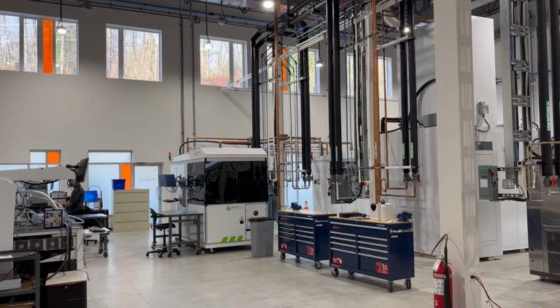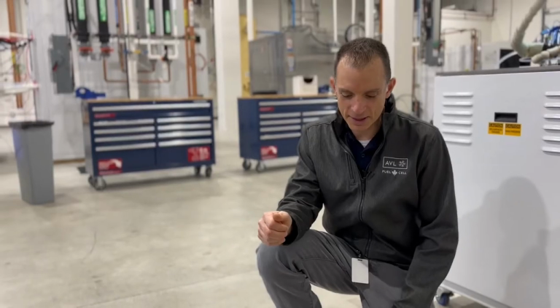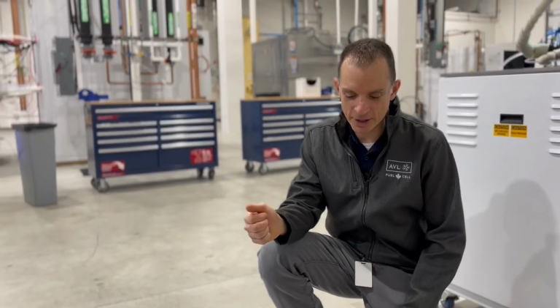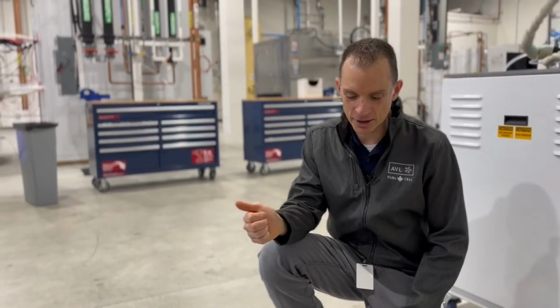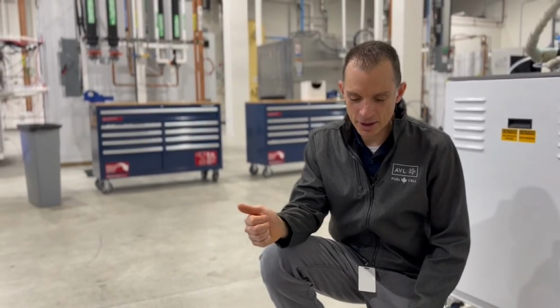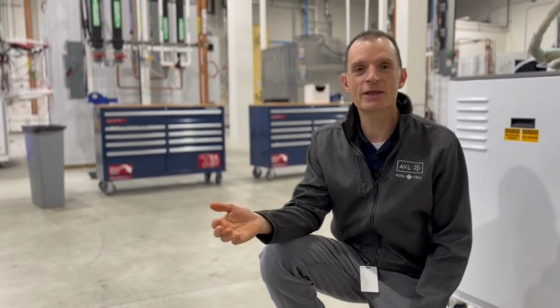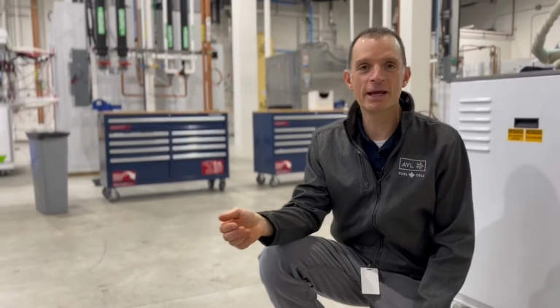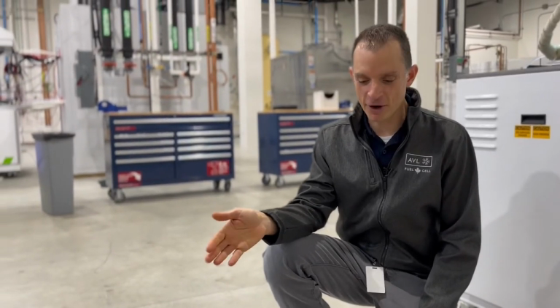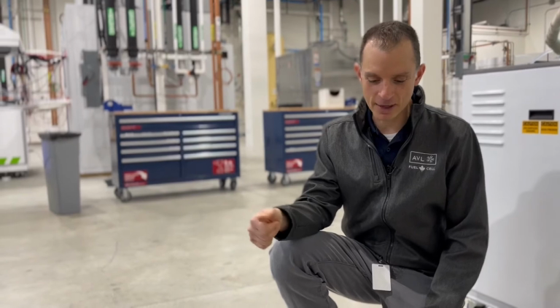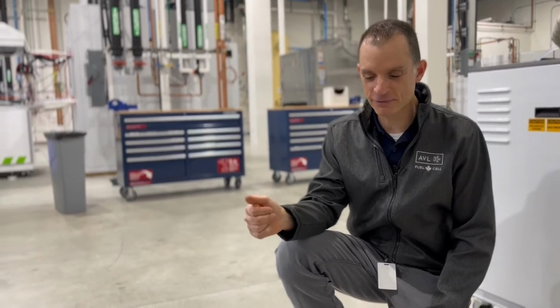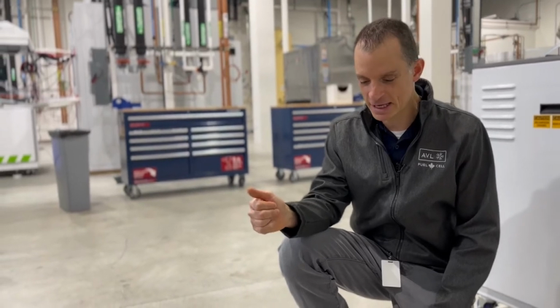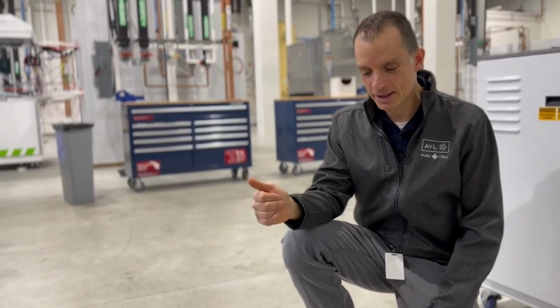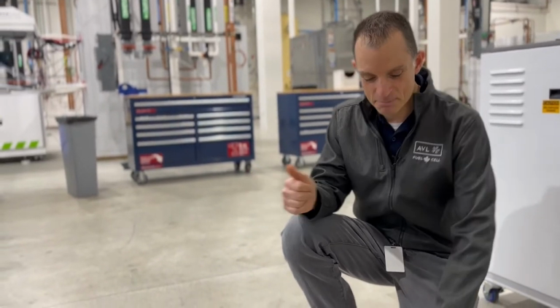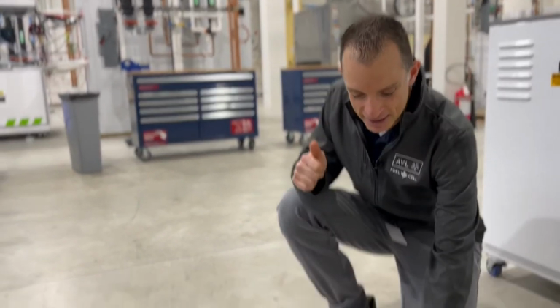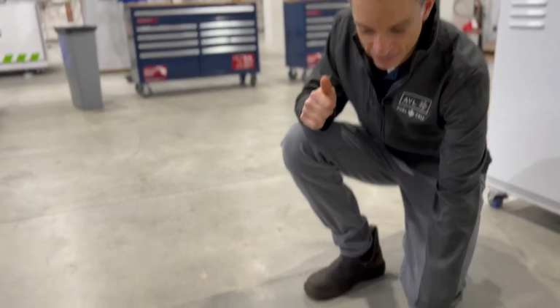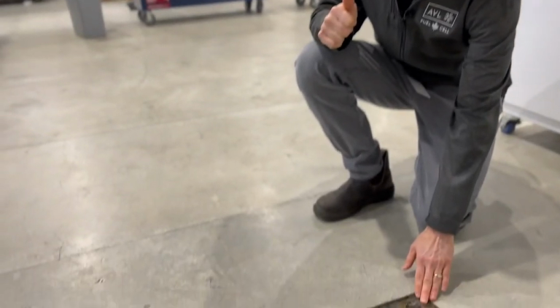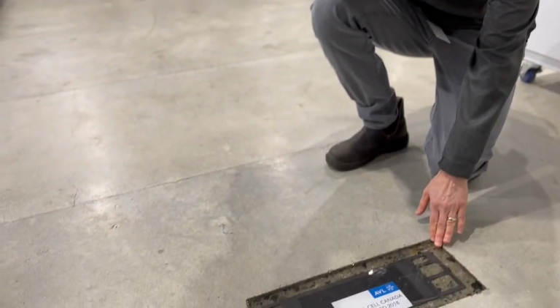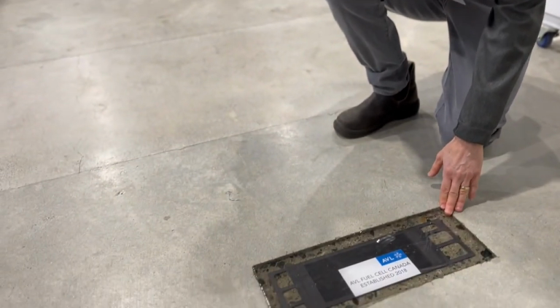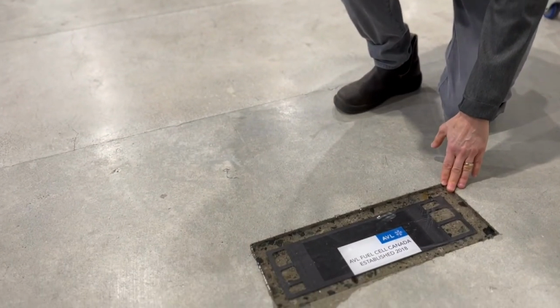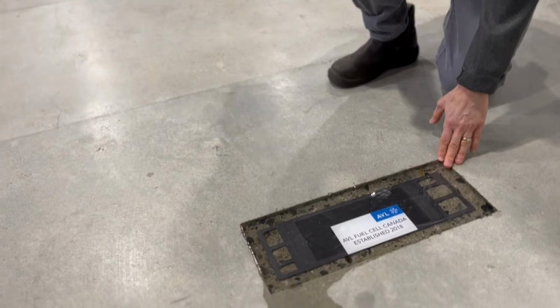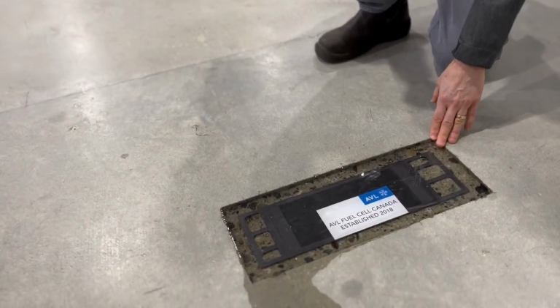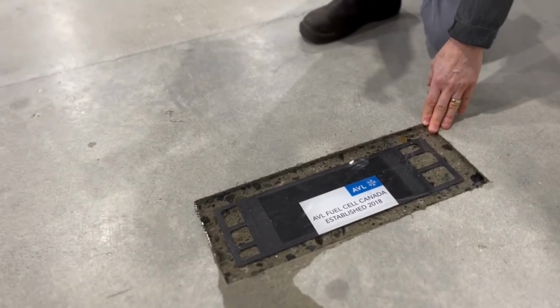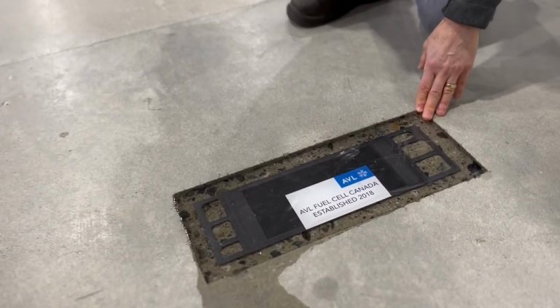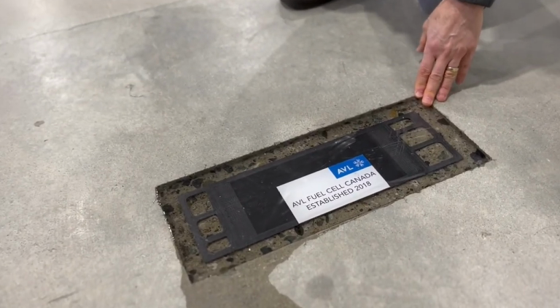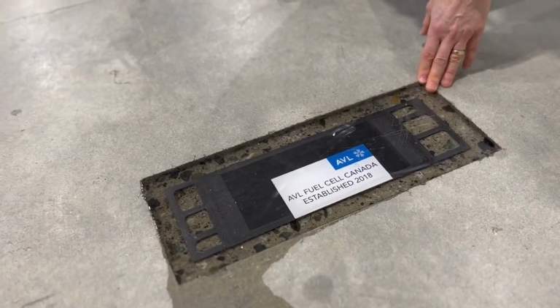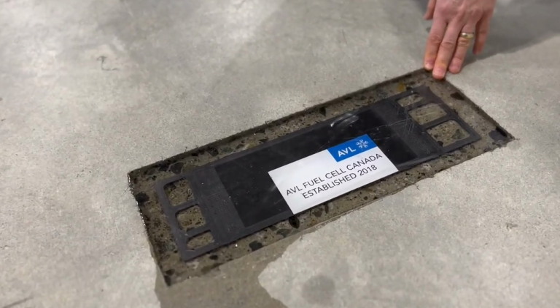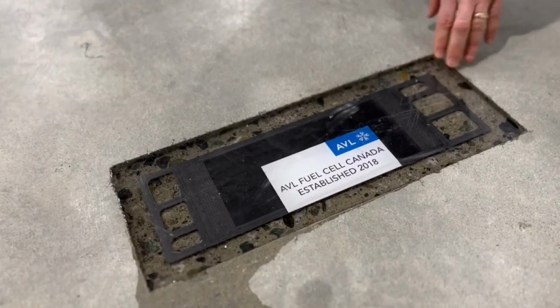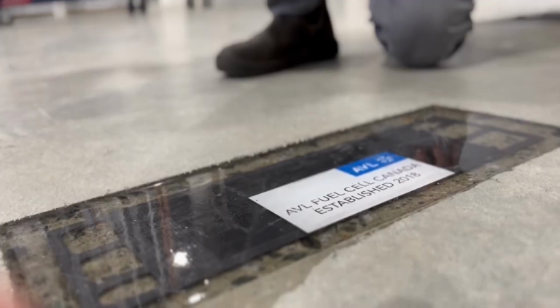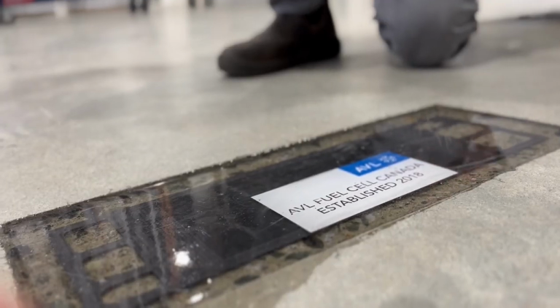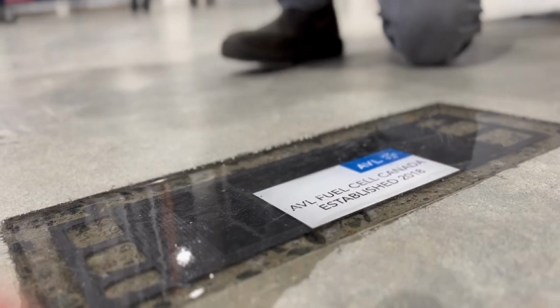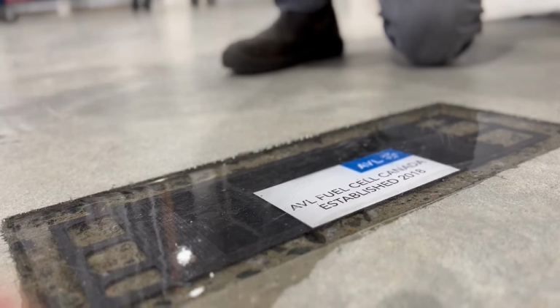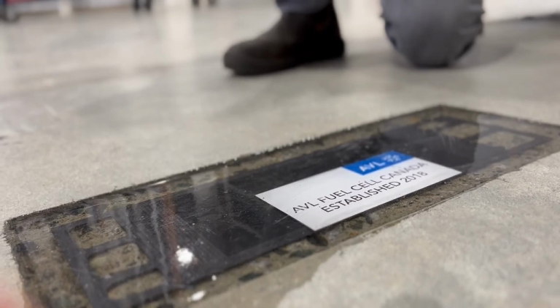Something that we've done to commemorate the opening of our hydrogen facility is embed into the floor our first bipolar plate design. So as we go ahead through the years, we'll always remember this first design that we built.